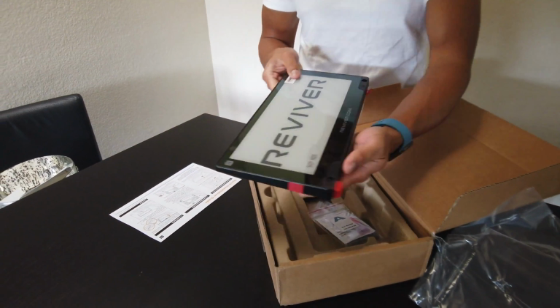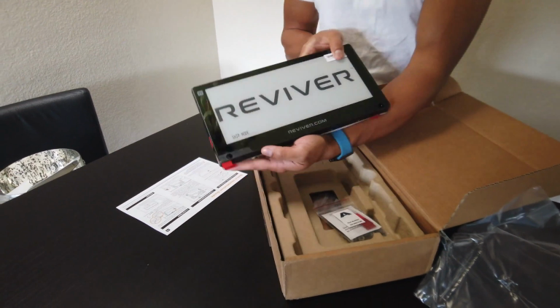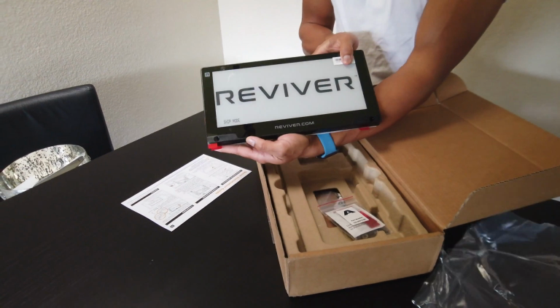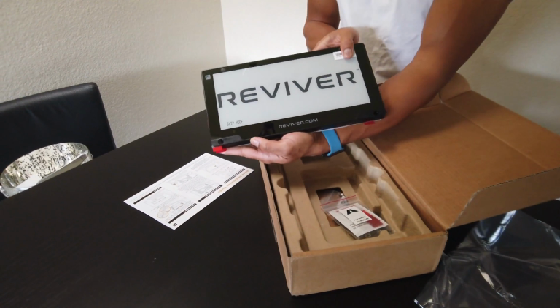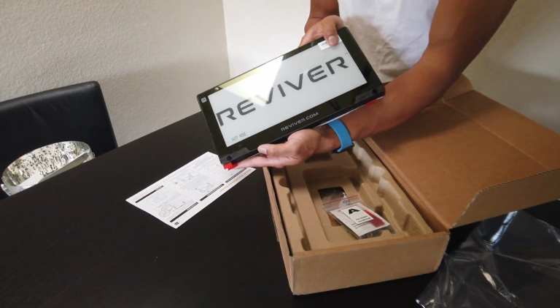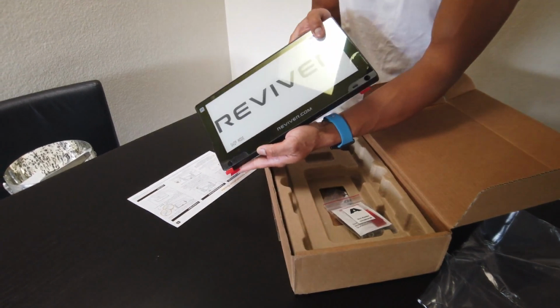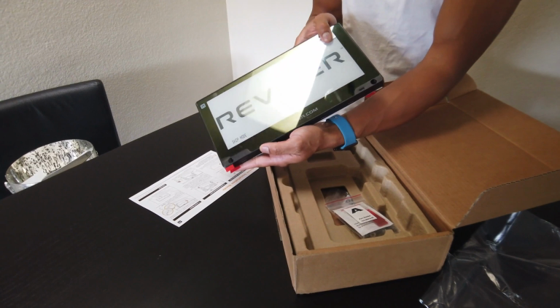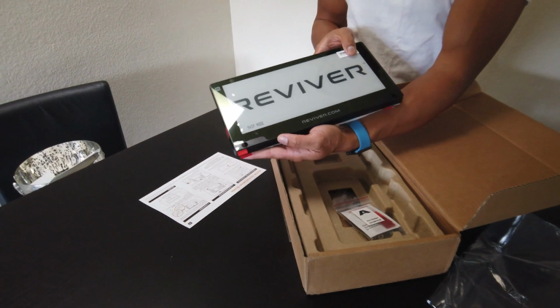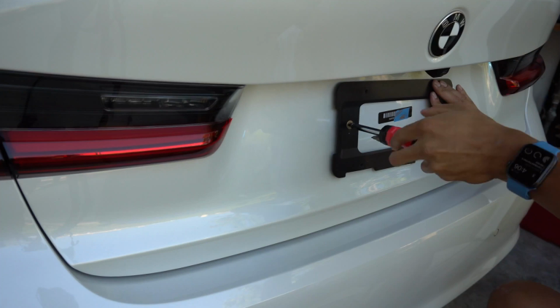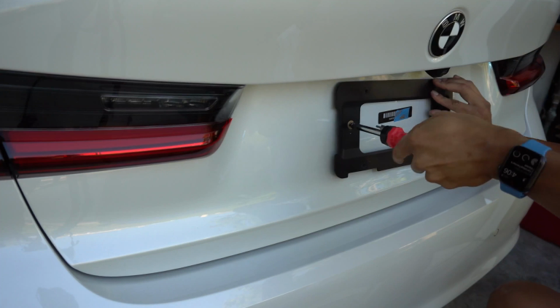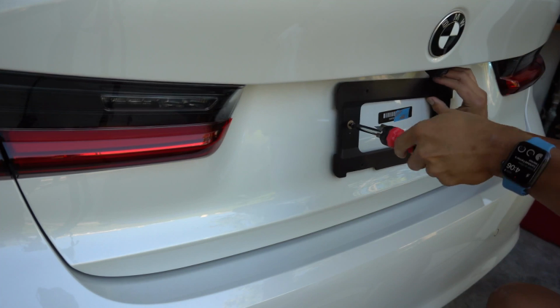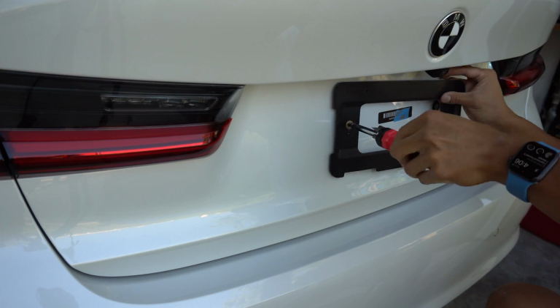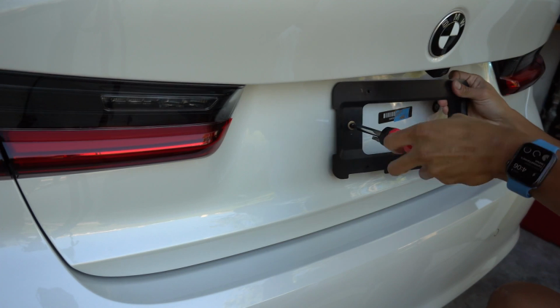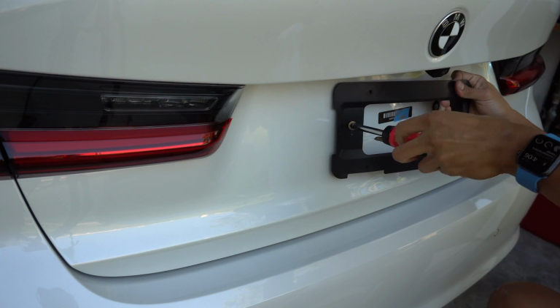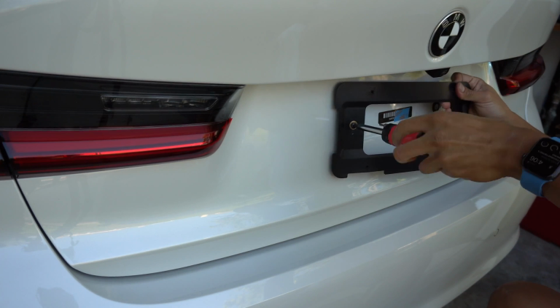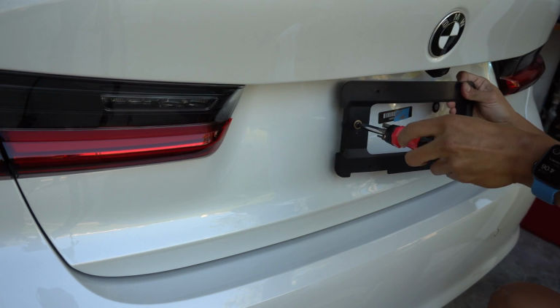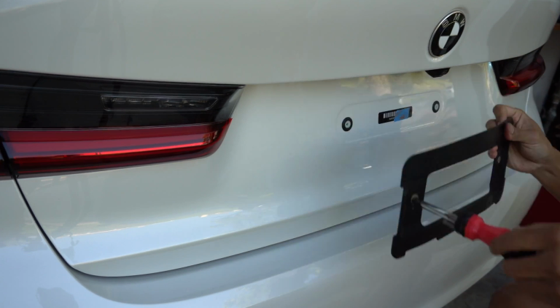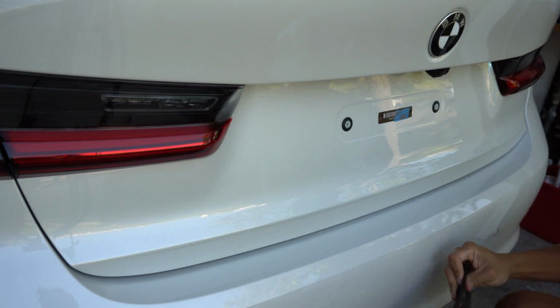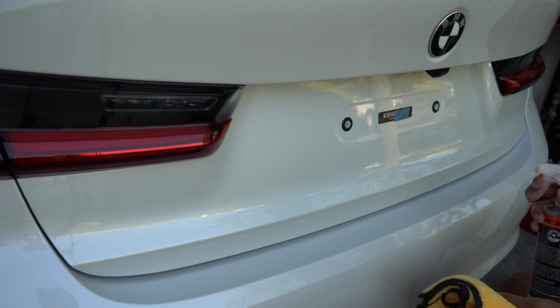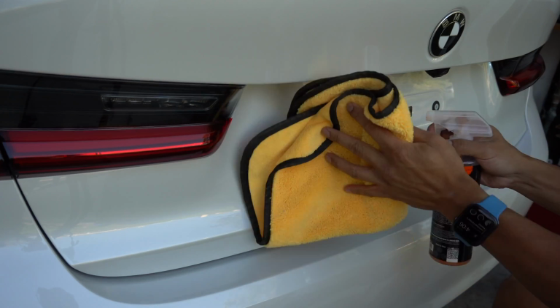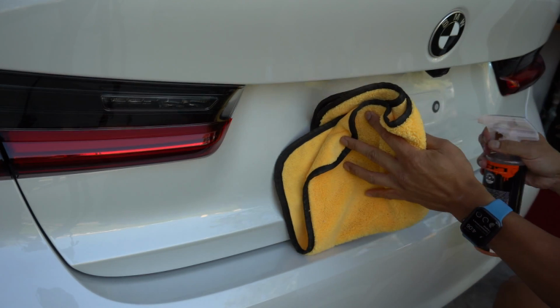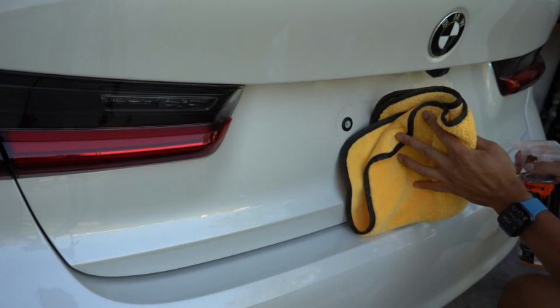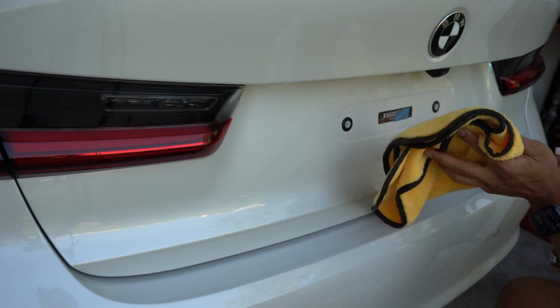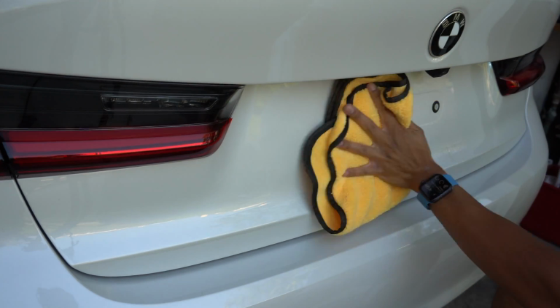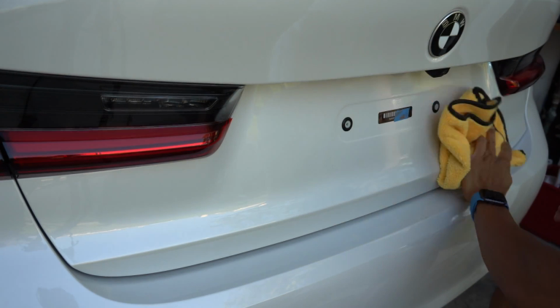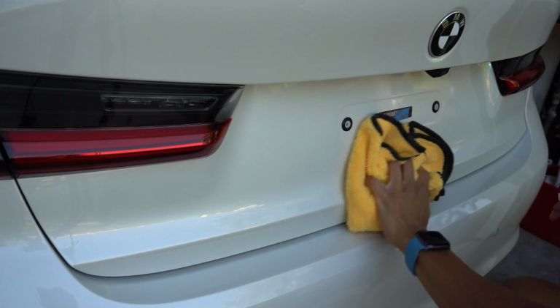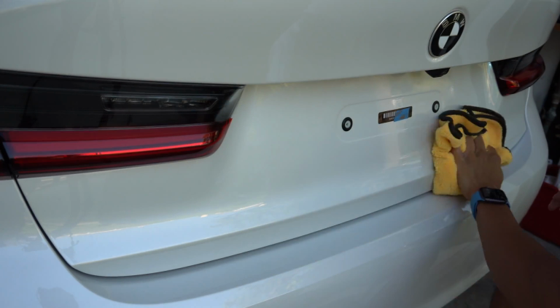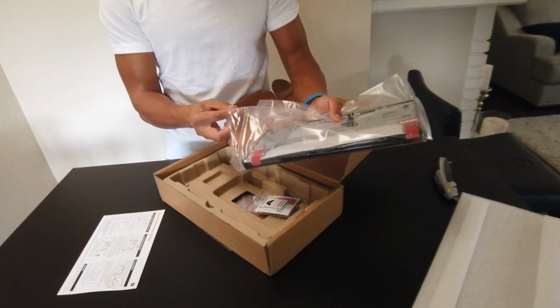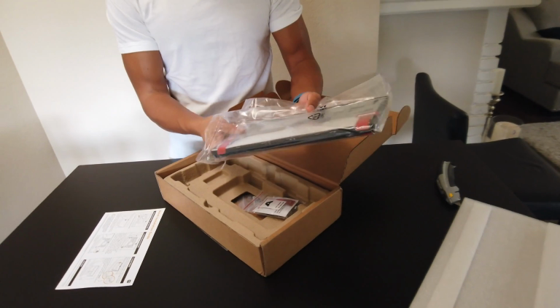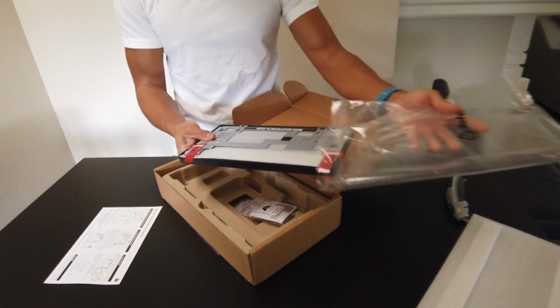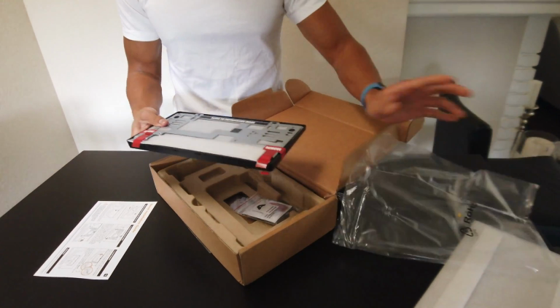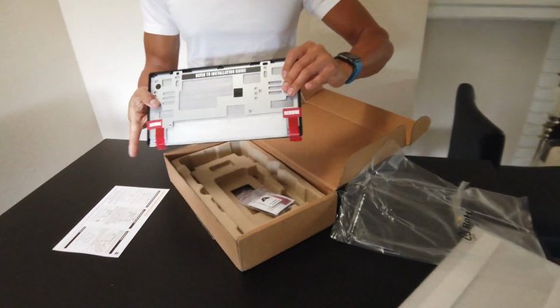Installation on this model is really easy. There's no cabling involved, no wires you have to deal with. First thing, you obviously want to remove your old license plate and the mounting bracket for it. Clean behind the bracket as well, so the adhesive tabs on the bottom have a good application.